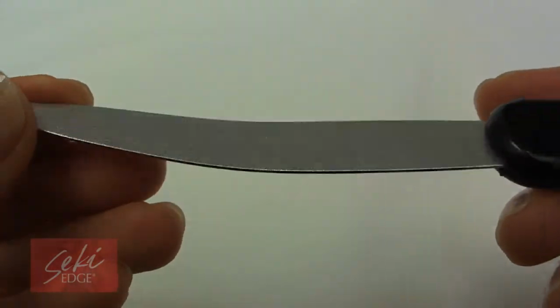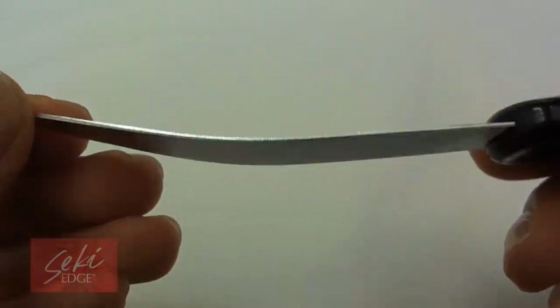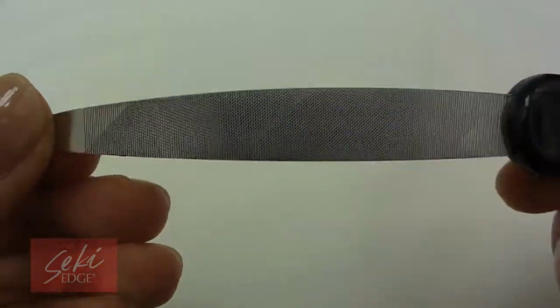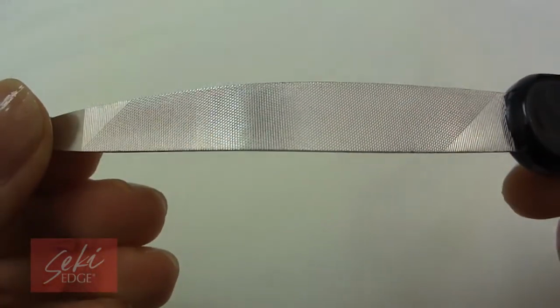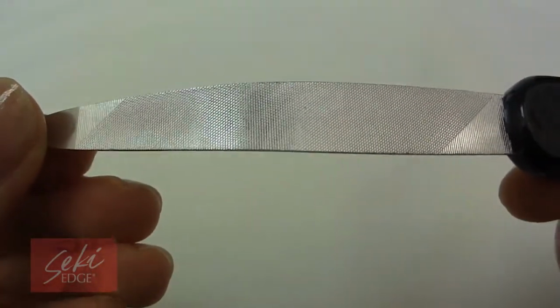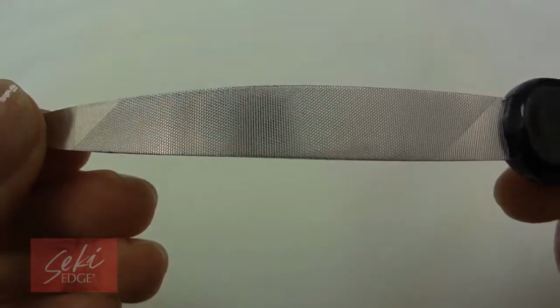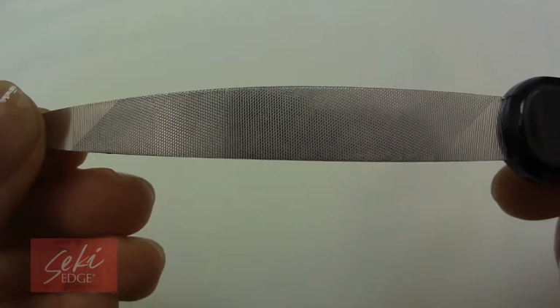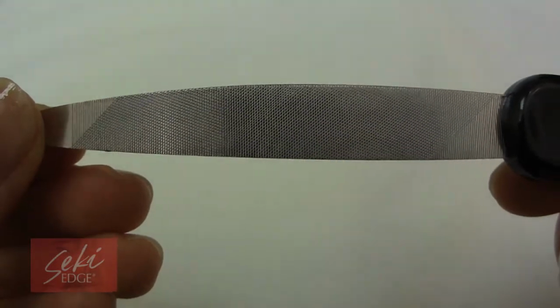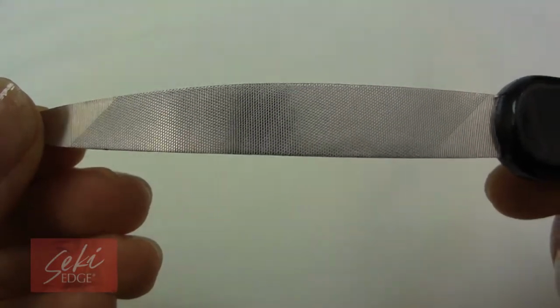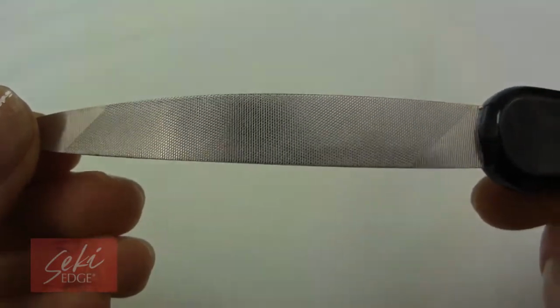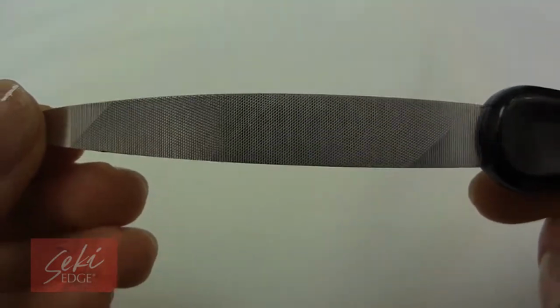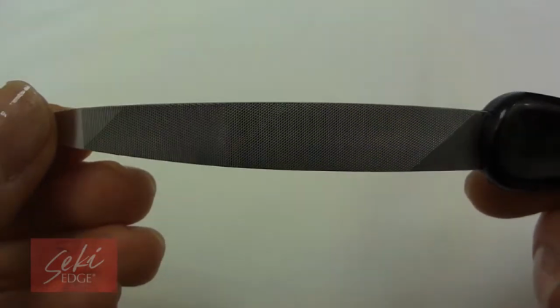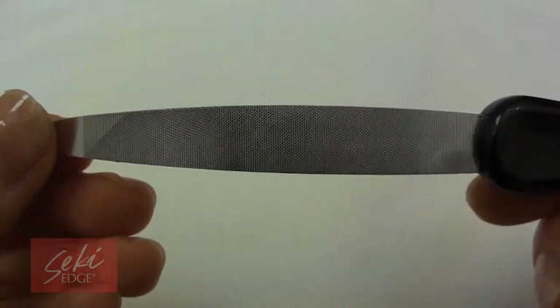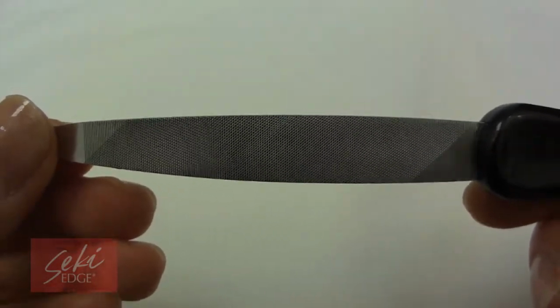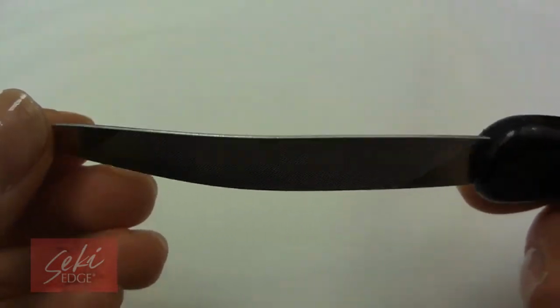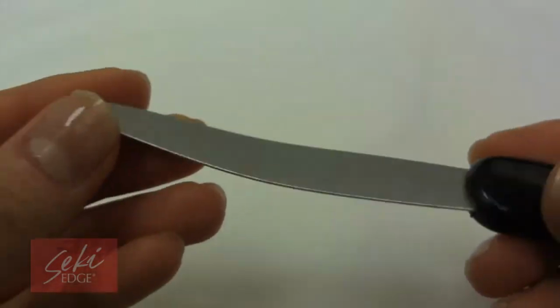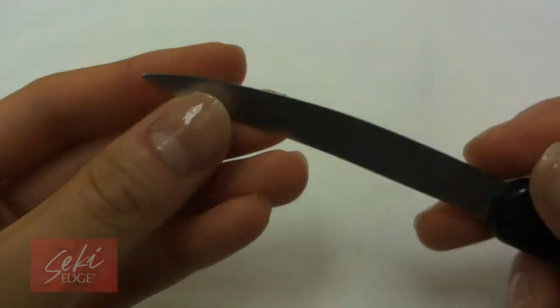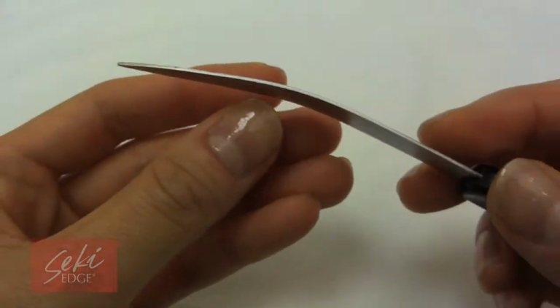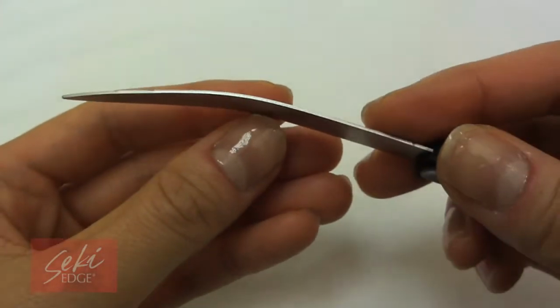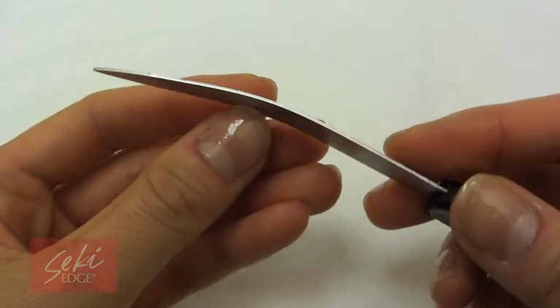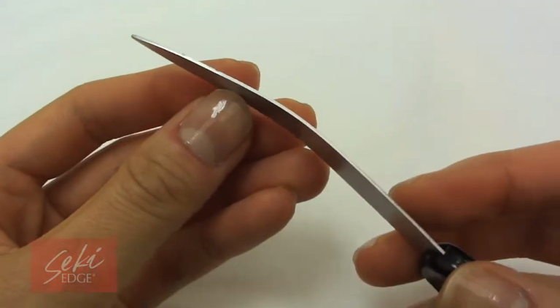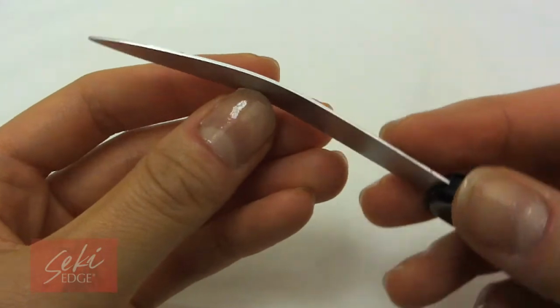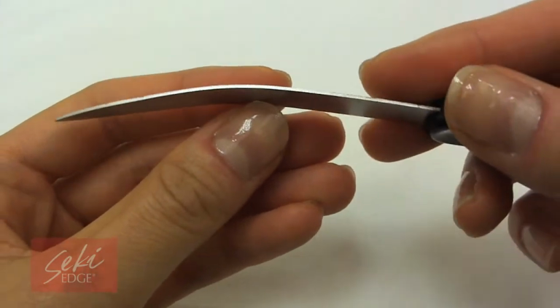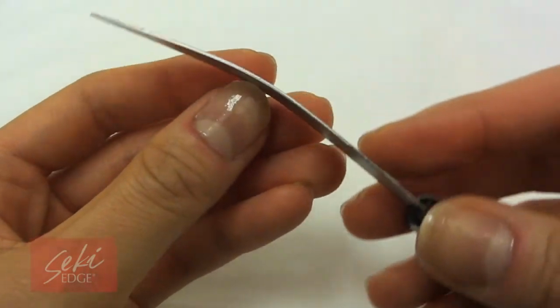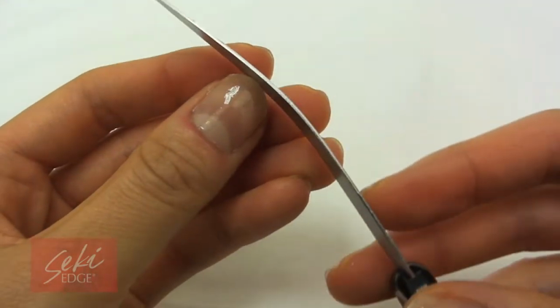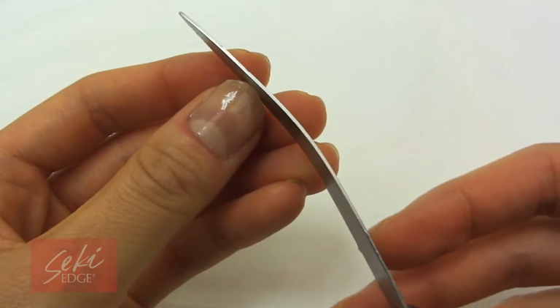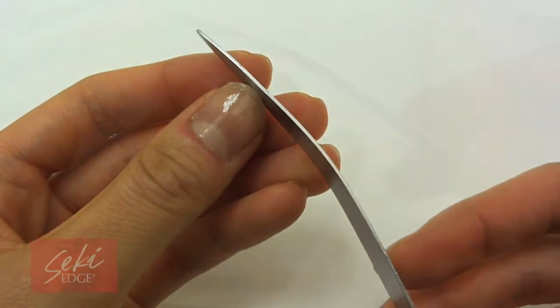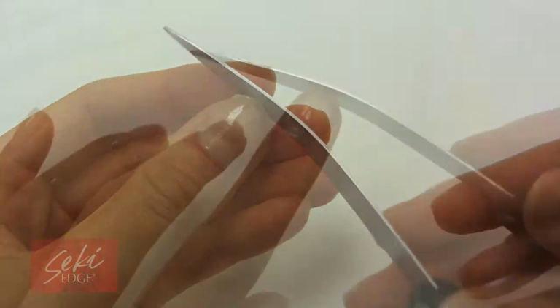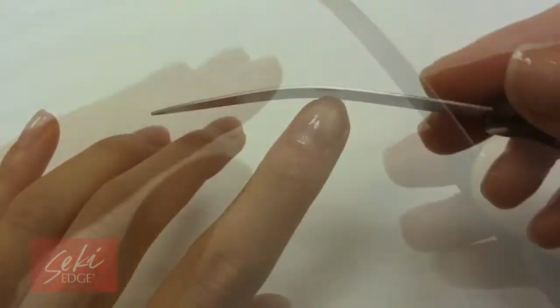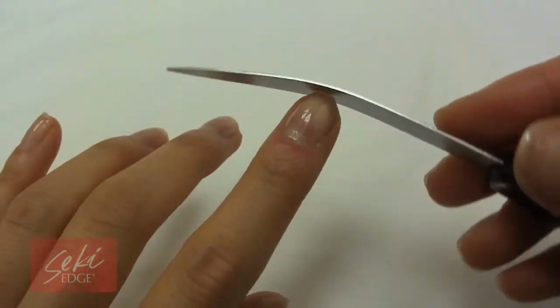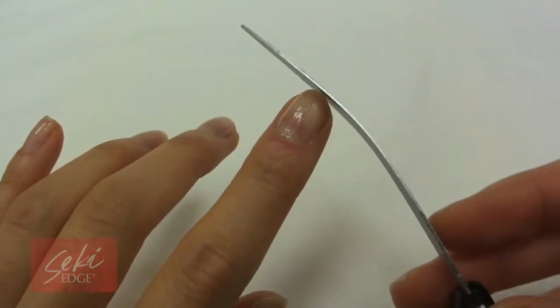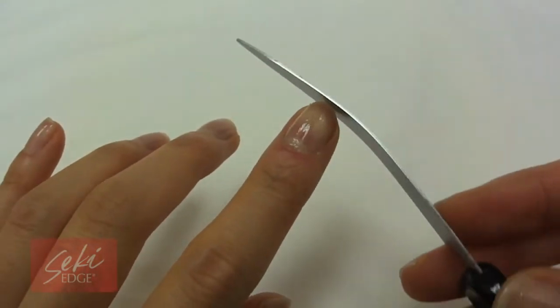Its curved nature allows the nail to follow the natural contour of the nail. For best results, file at a 45-degree angle, stroking the file in one direction.